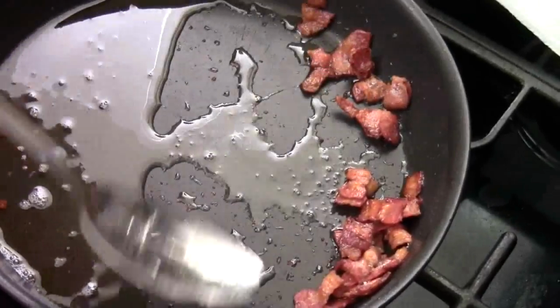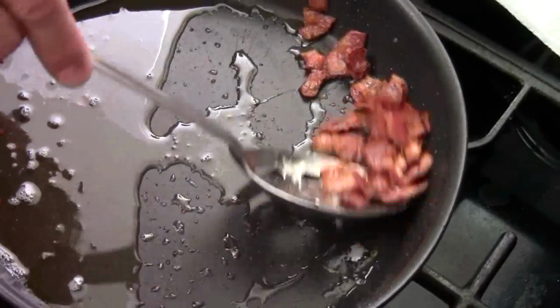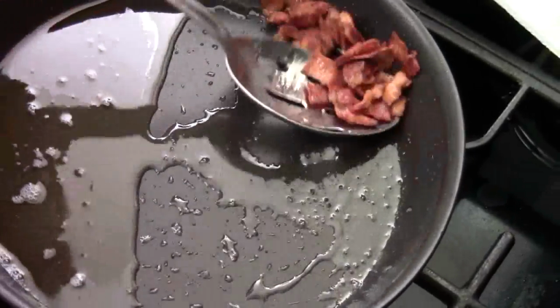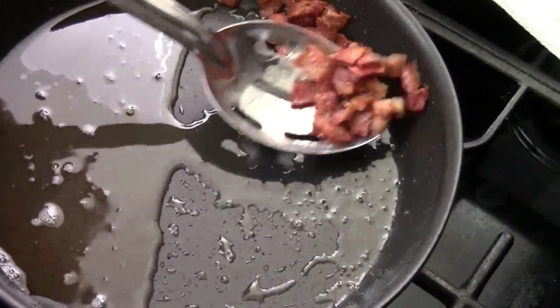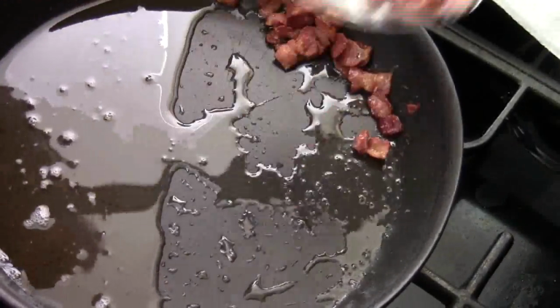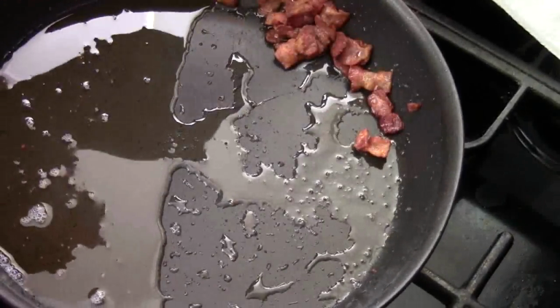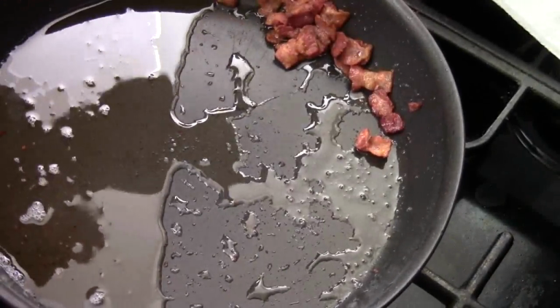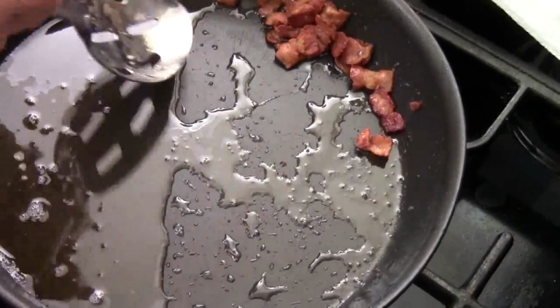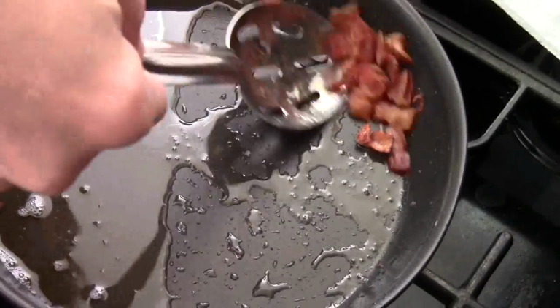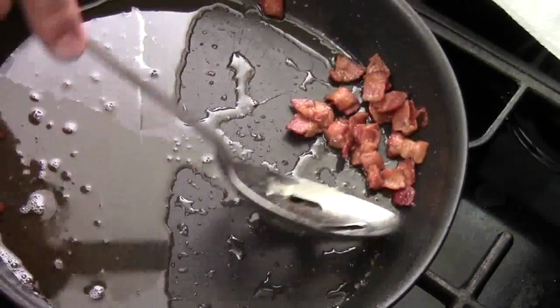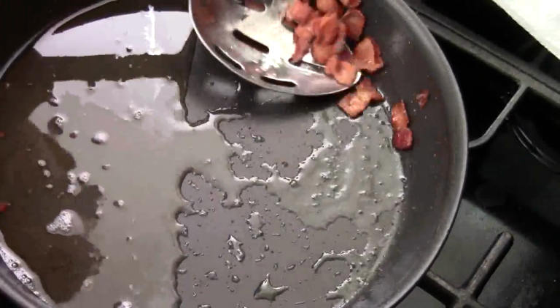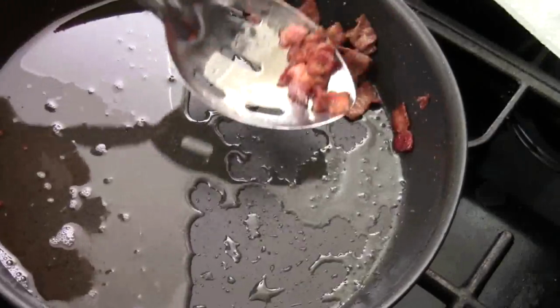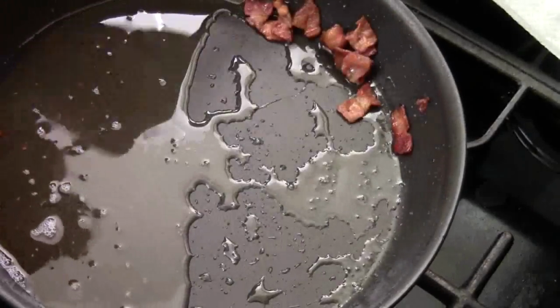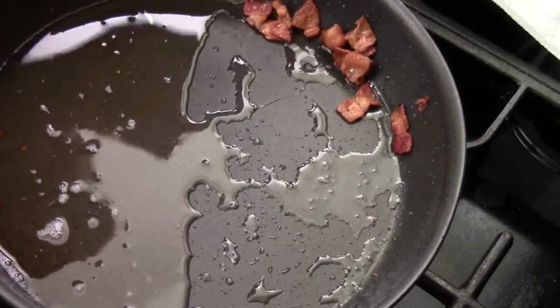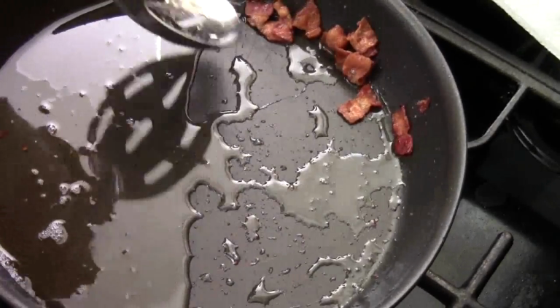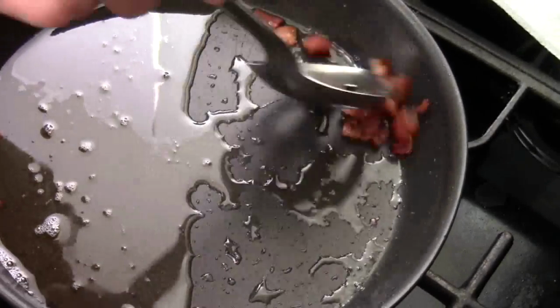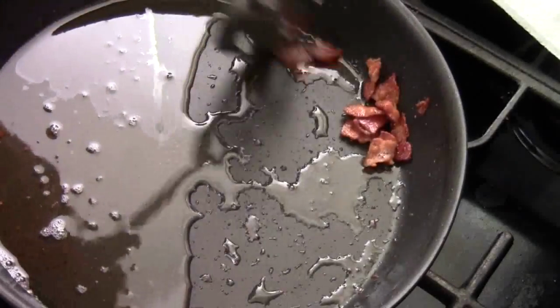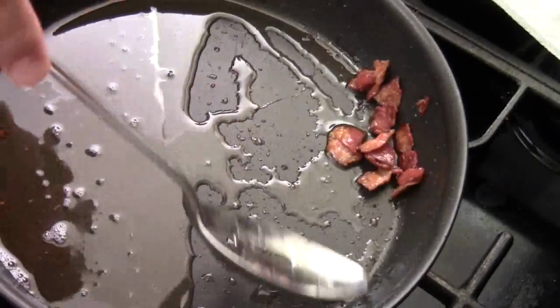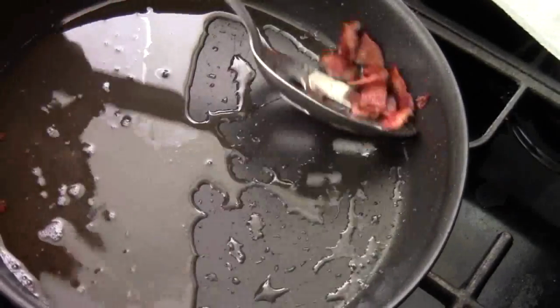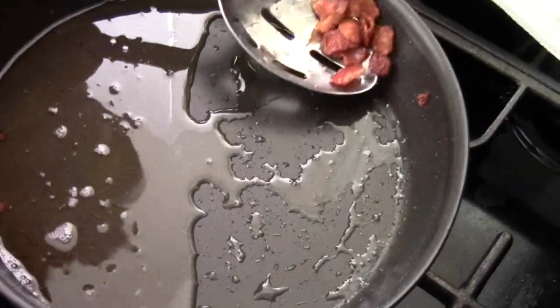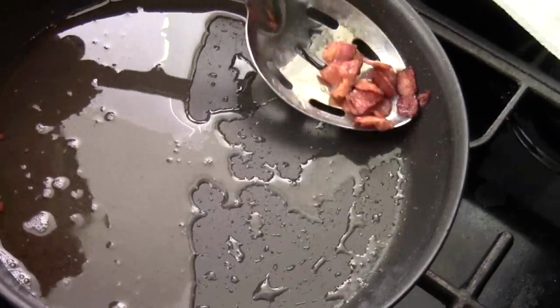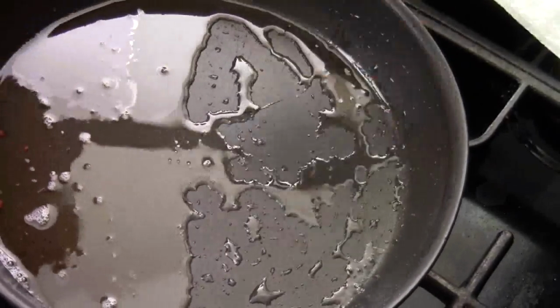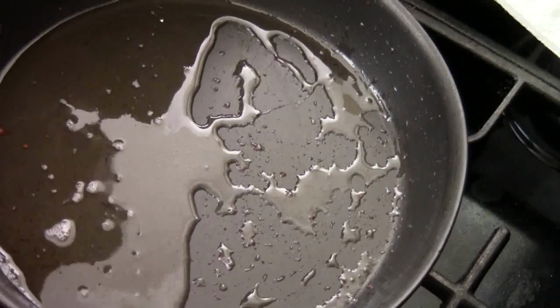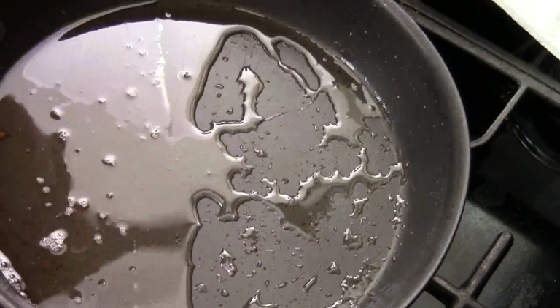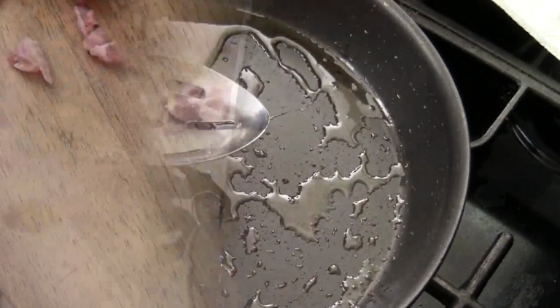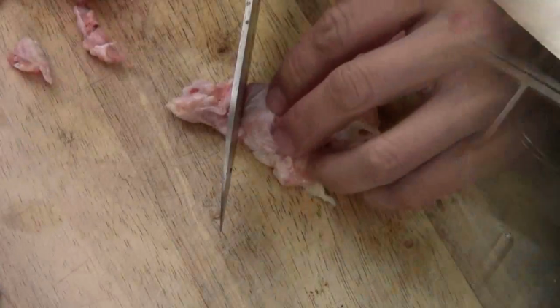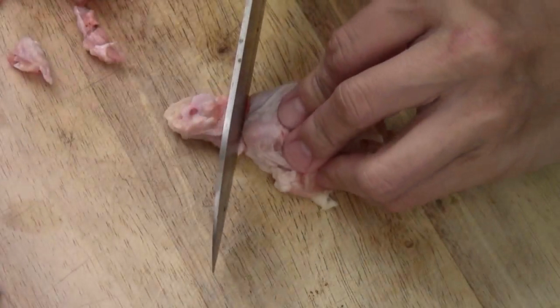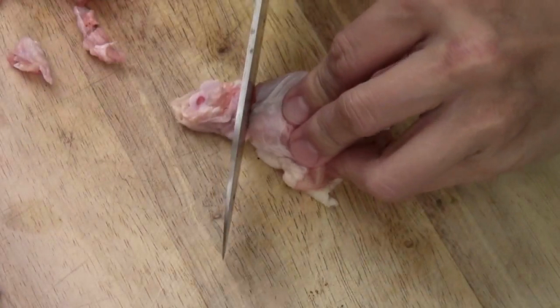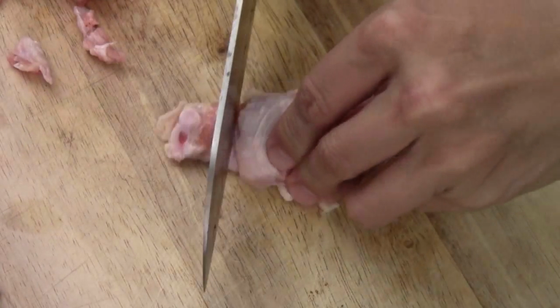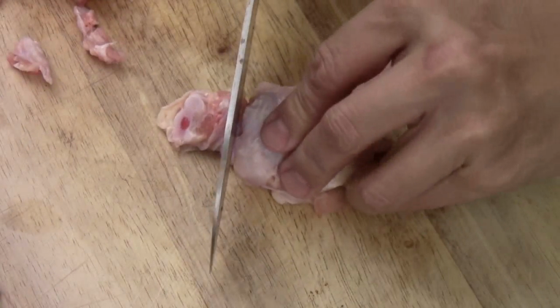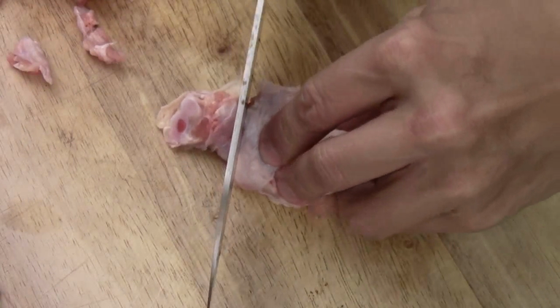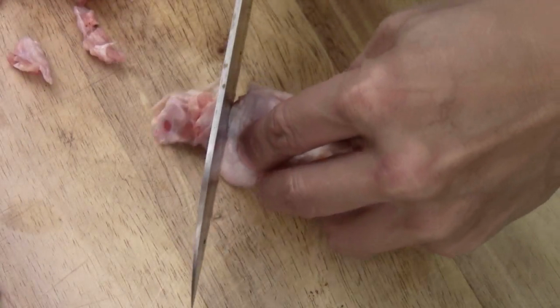Nice and crispy. You can use this bacon for lots of purposes — use it for salad, you can even use it for fried rice. I got this beautiful chicken drumstick.